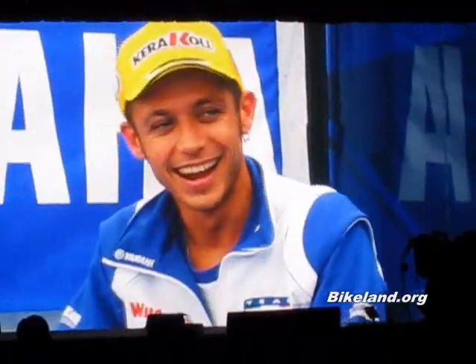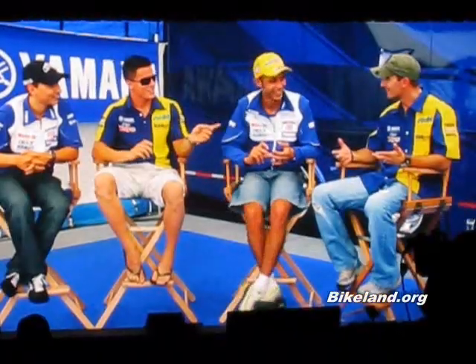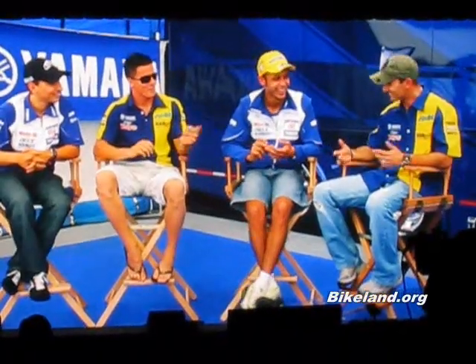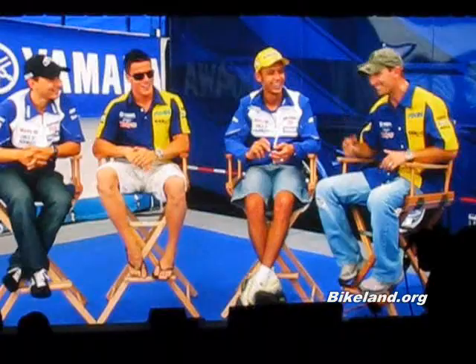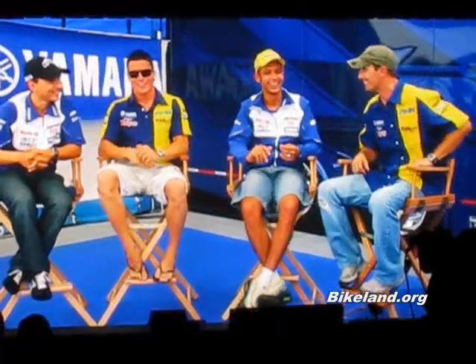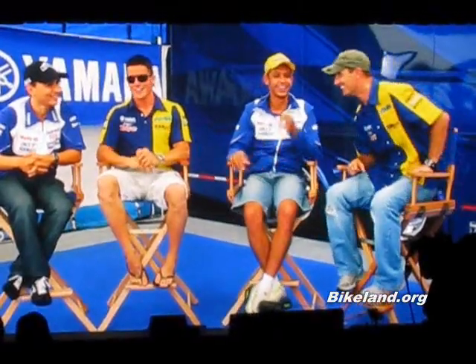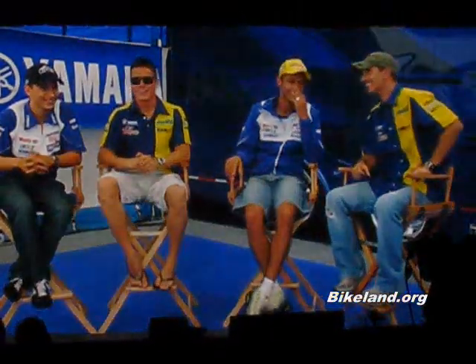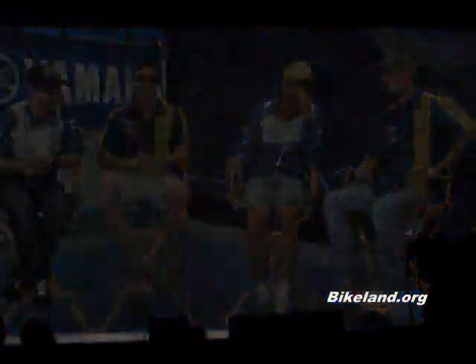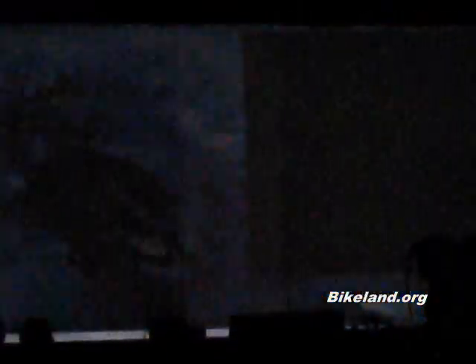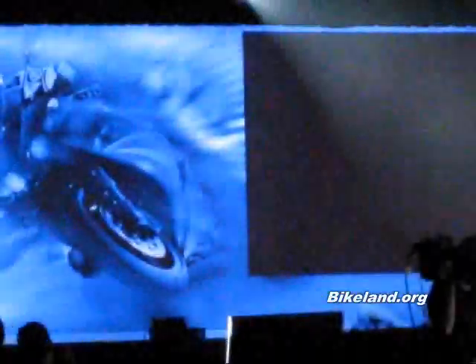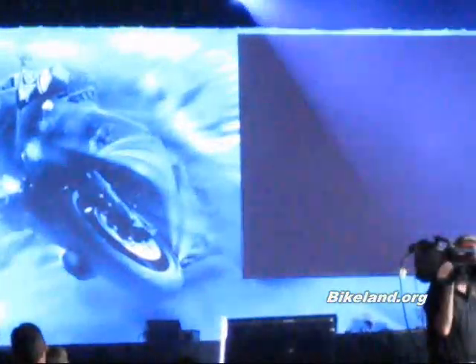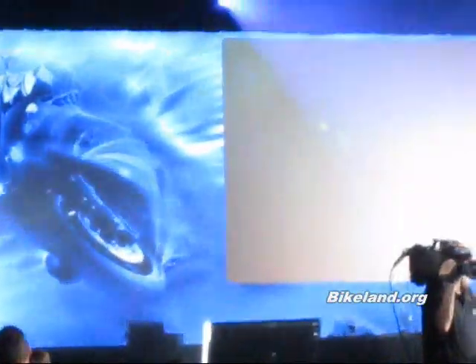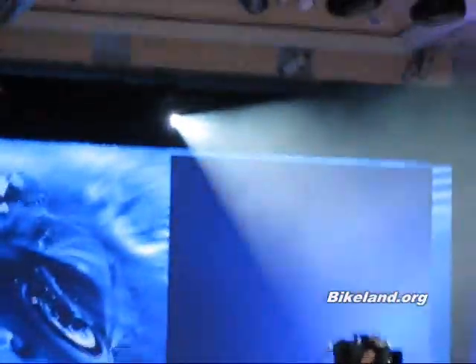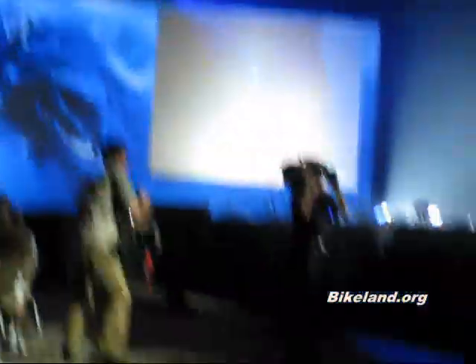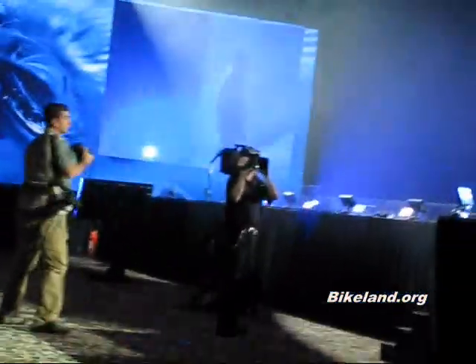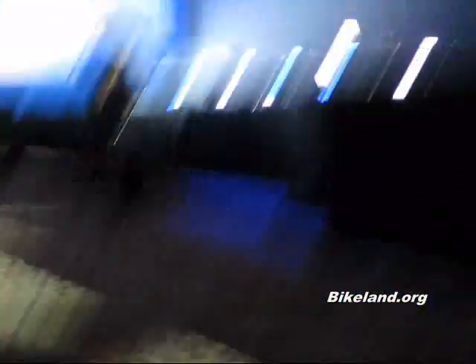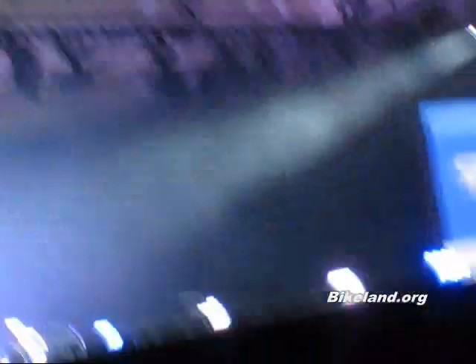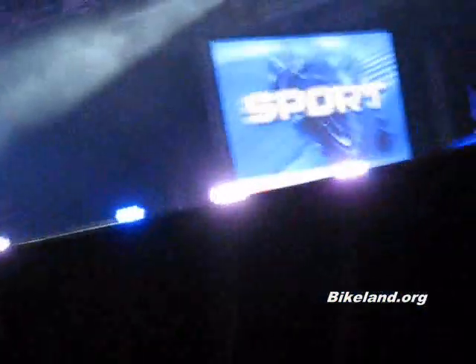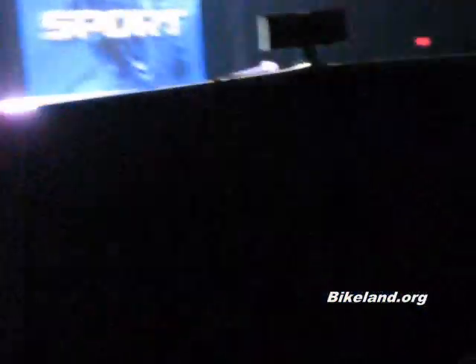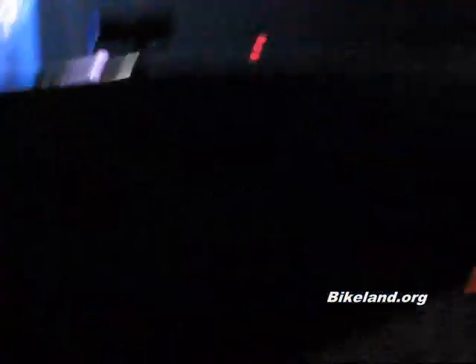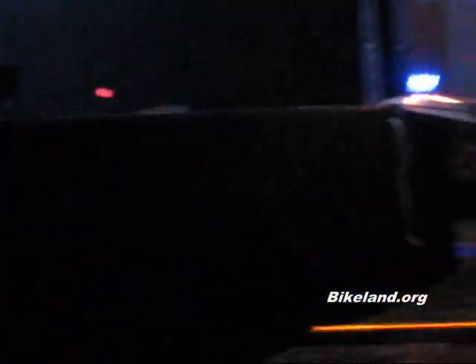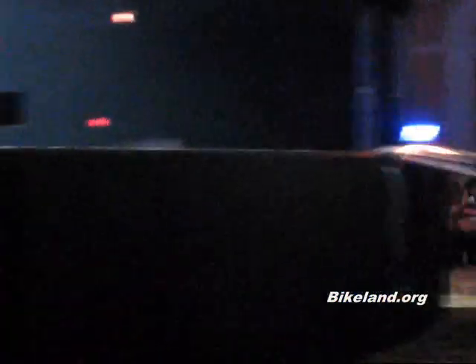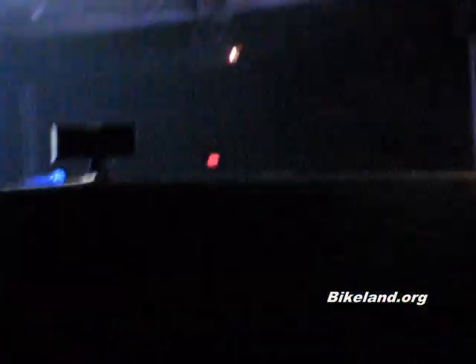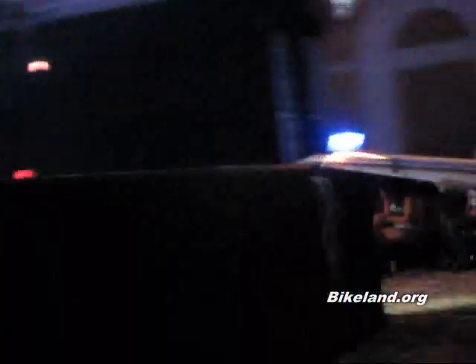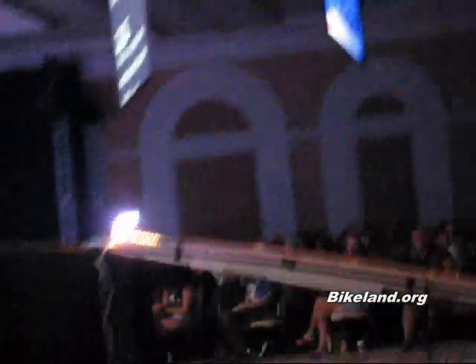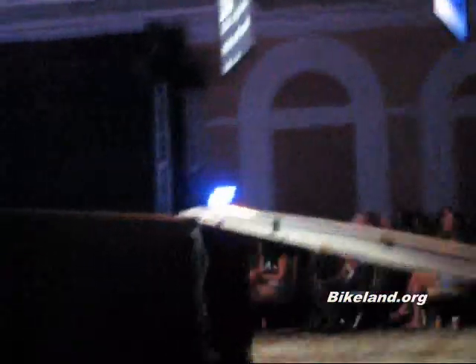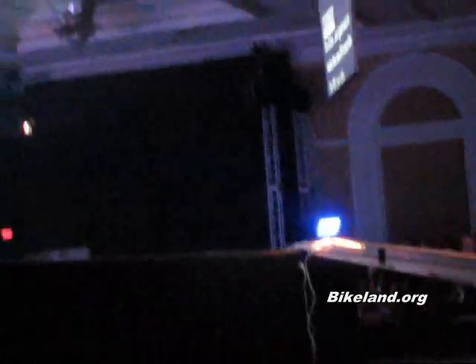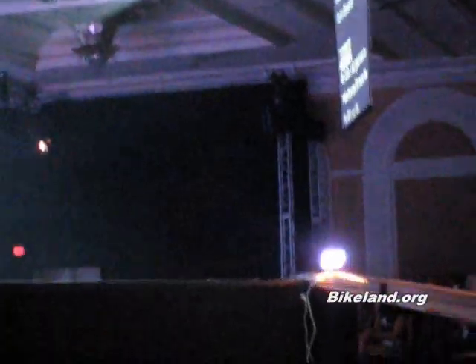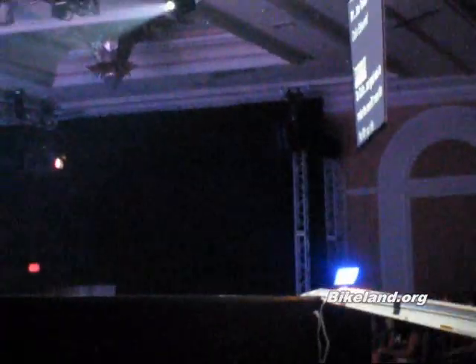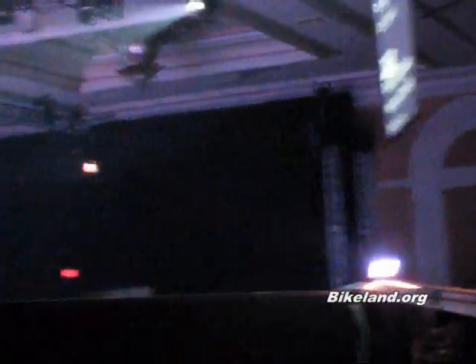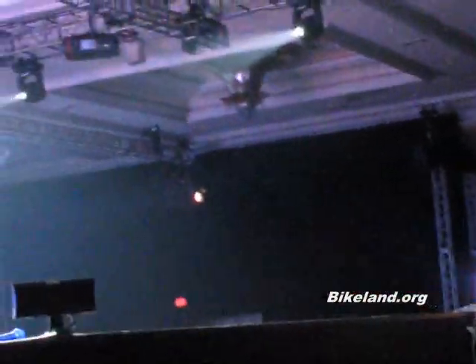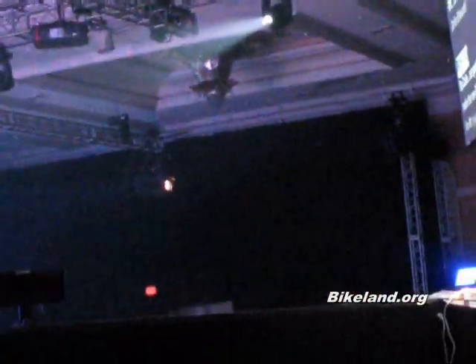We can actually say it. Ladies and gentlemen, introducing the all-new M1-inspired, like never before, R1 — and the Texas coordinator himself, Carl Edwards.